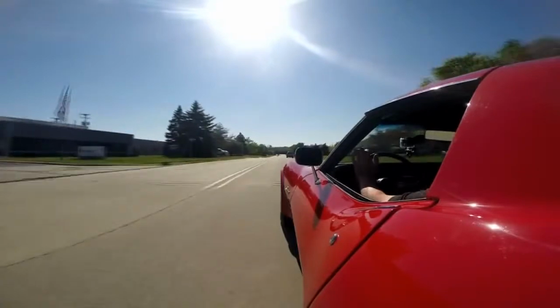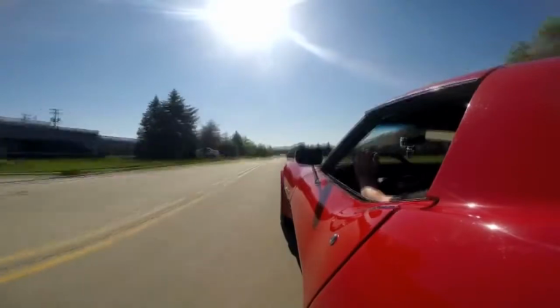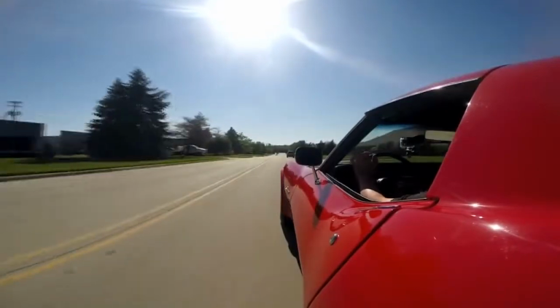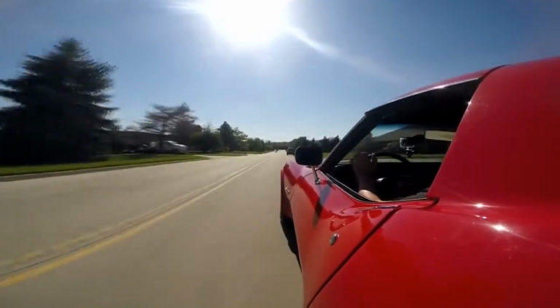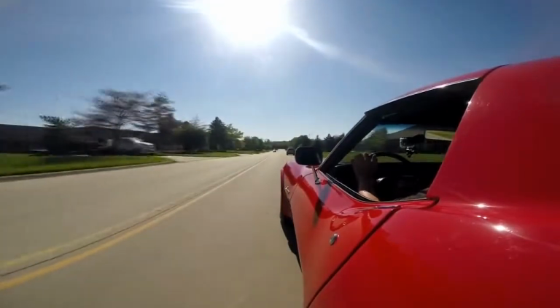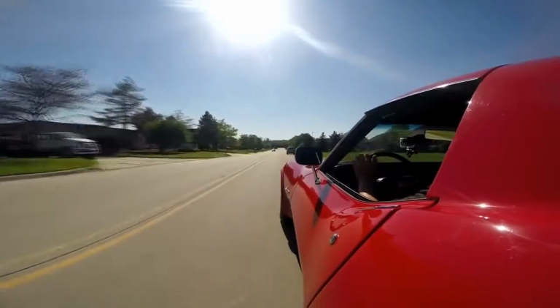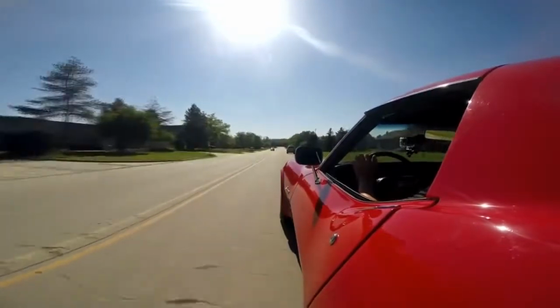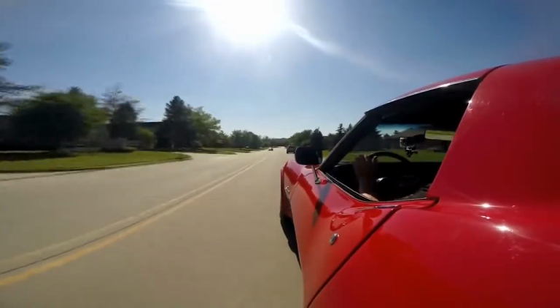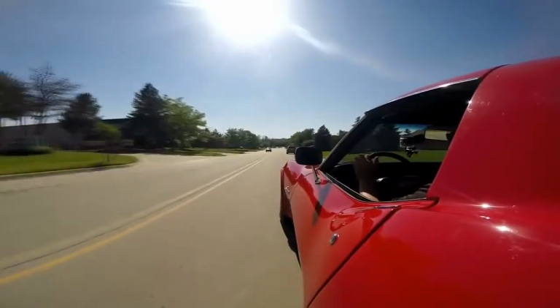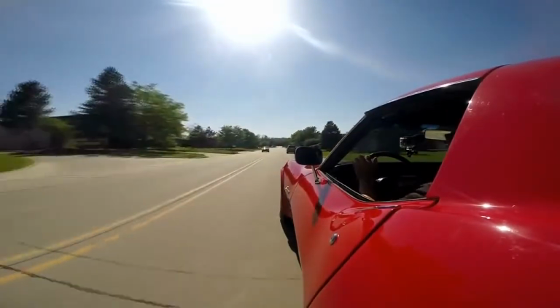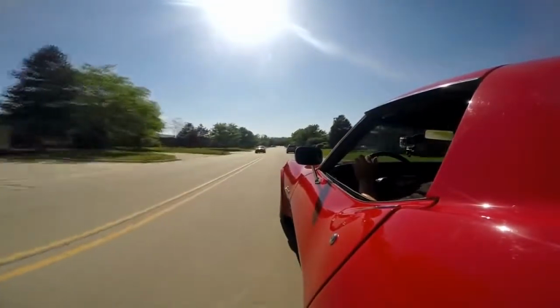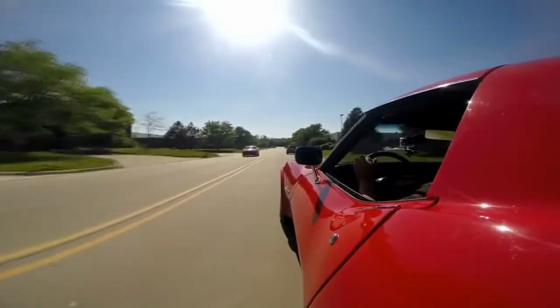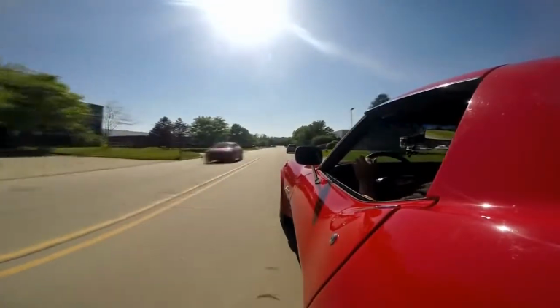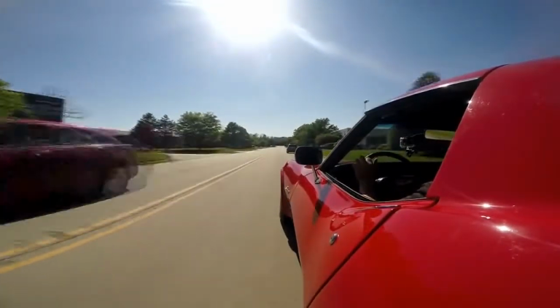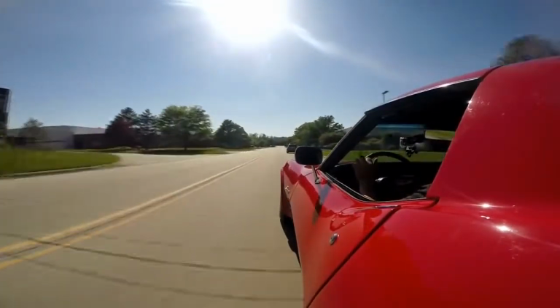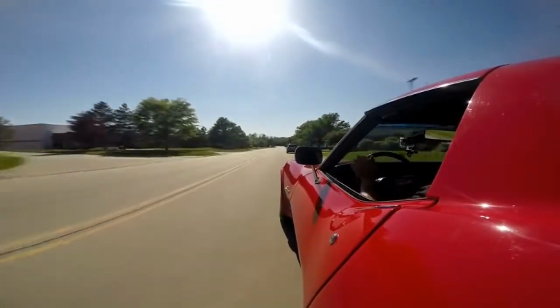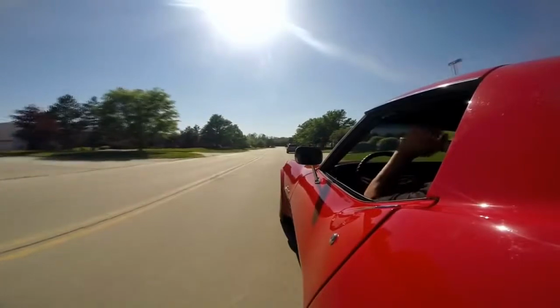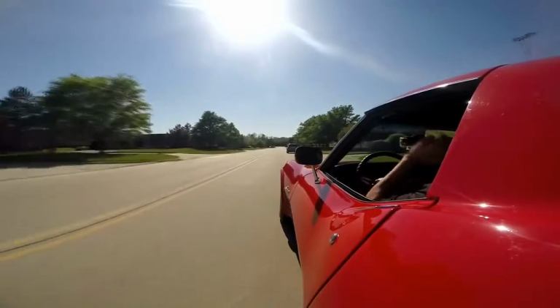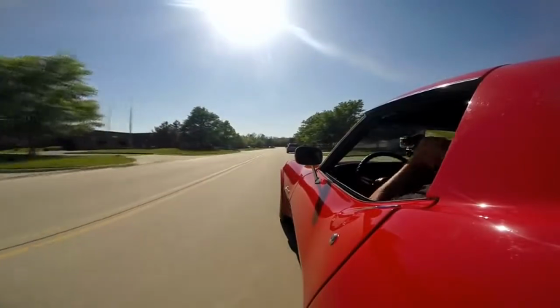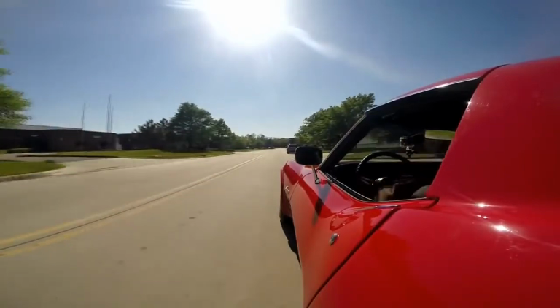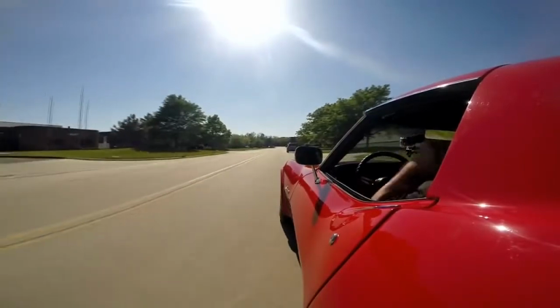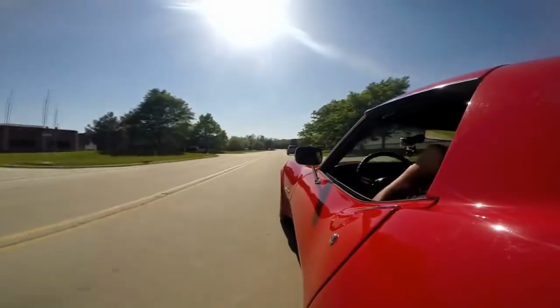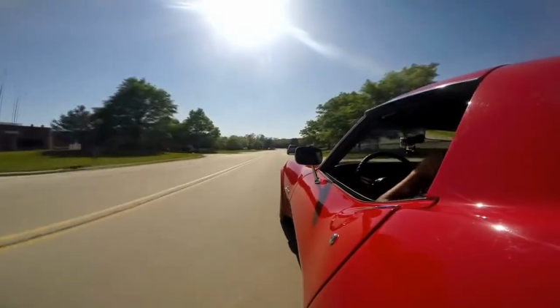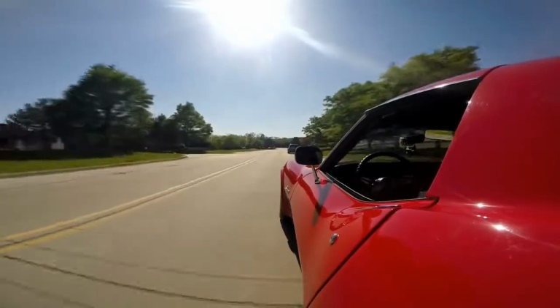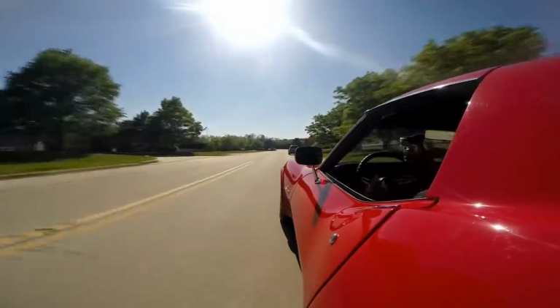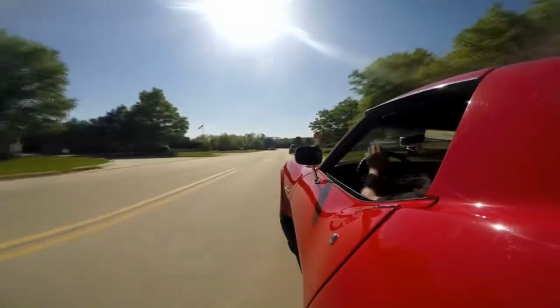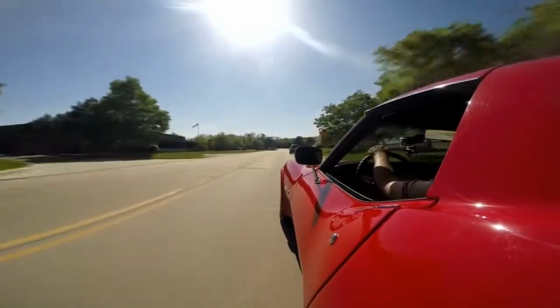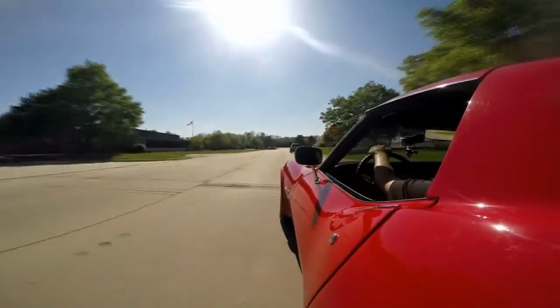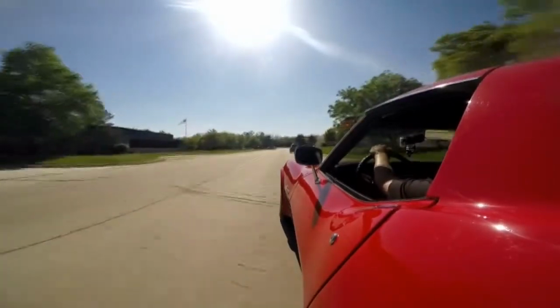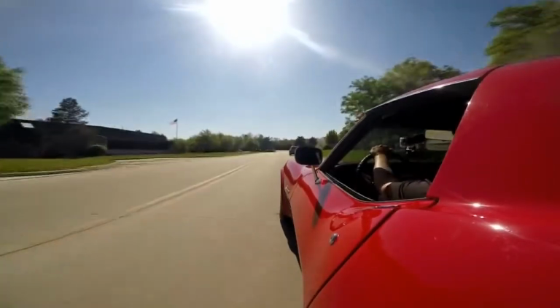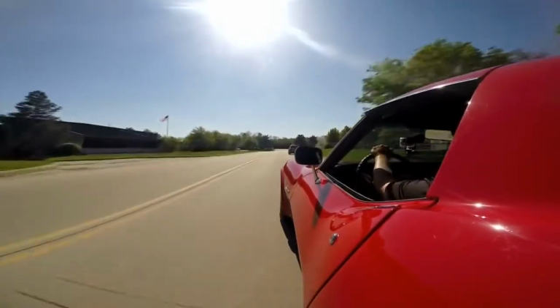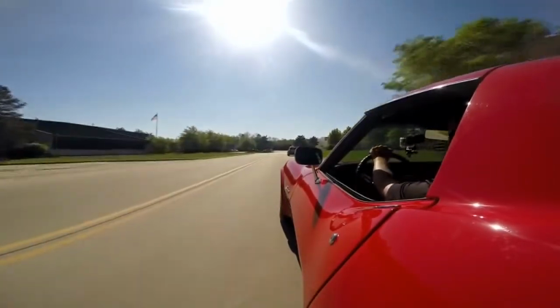That's what you want to feel from a Corvette. Put the hammer down — this baby rears up in the front, sets you back in the seat, and away you go. I love it.